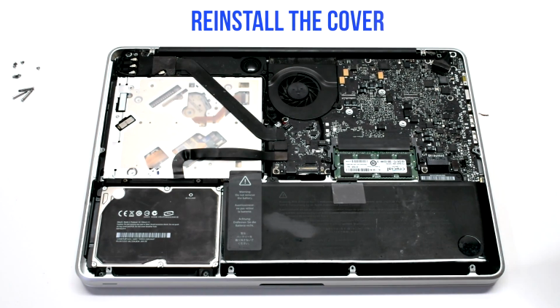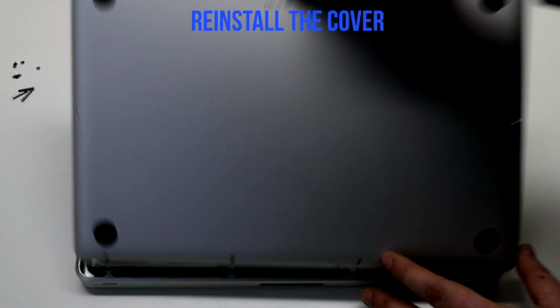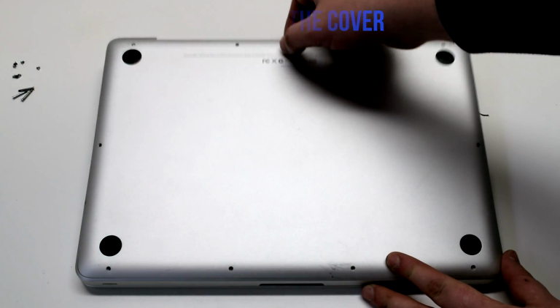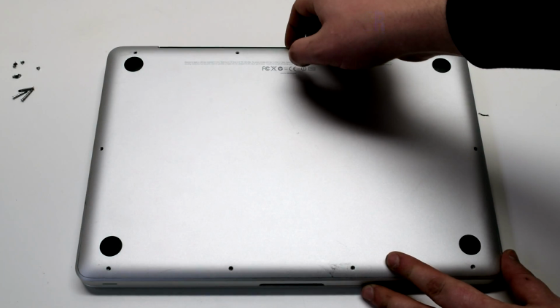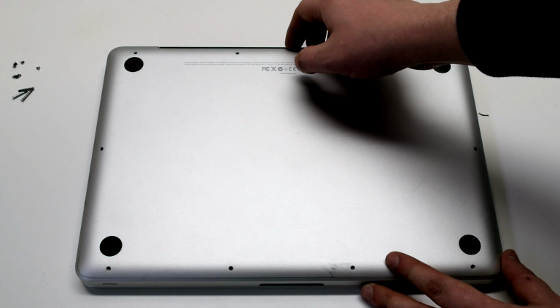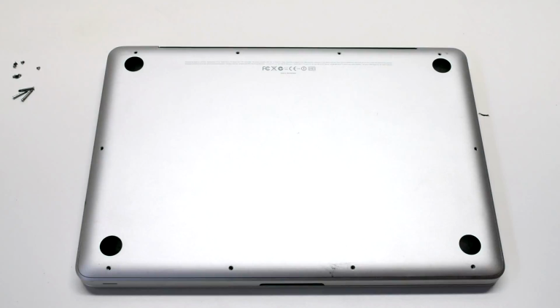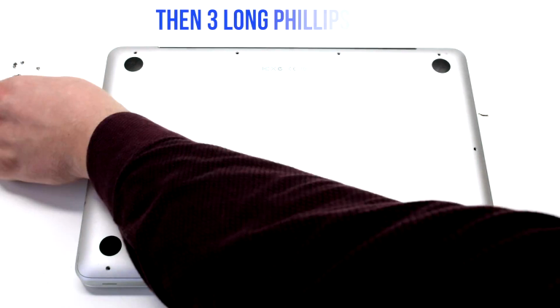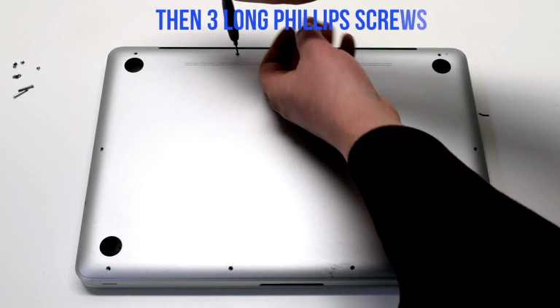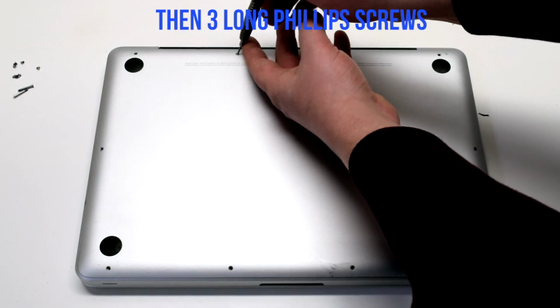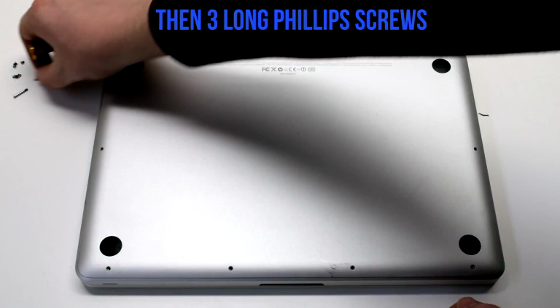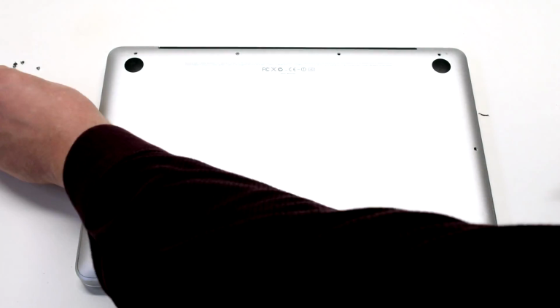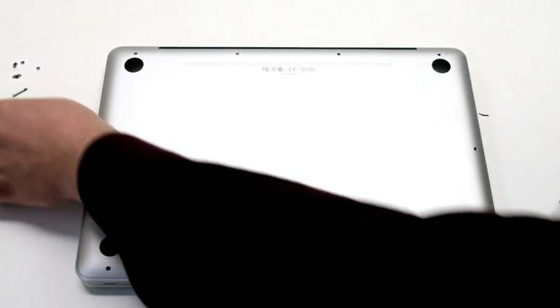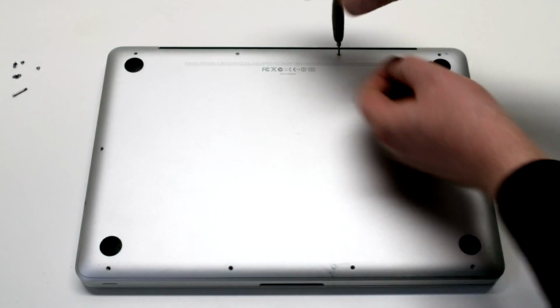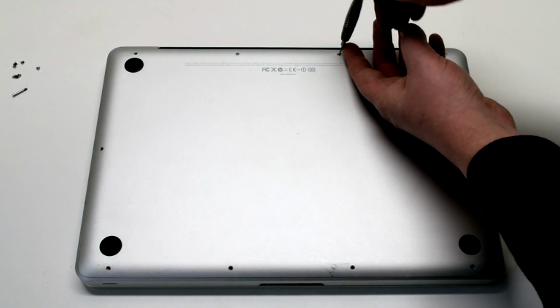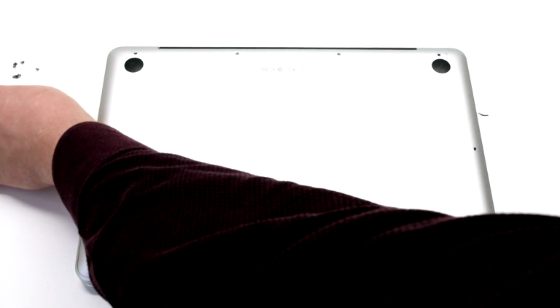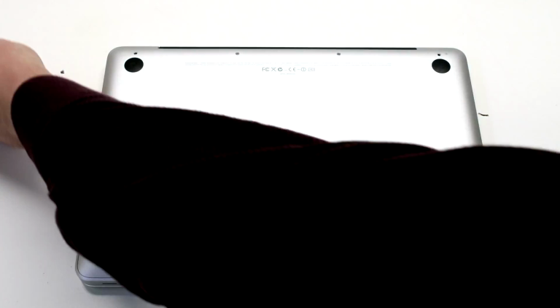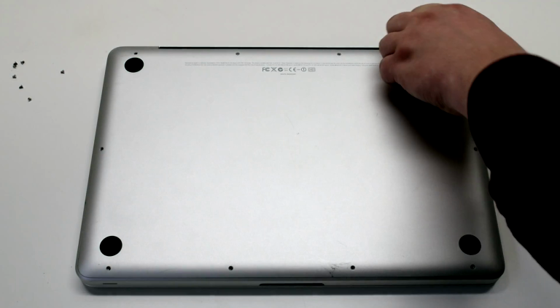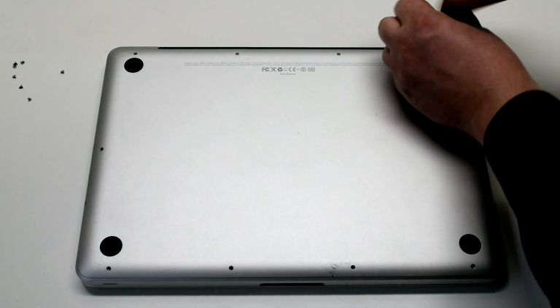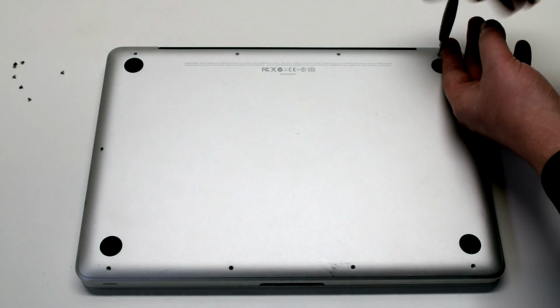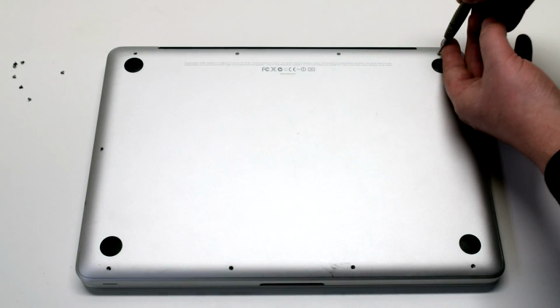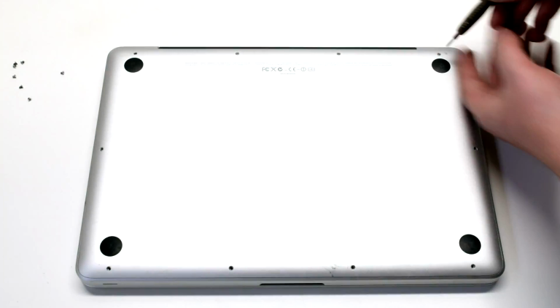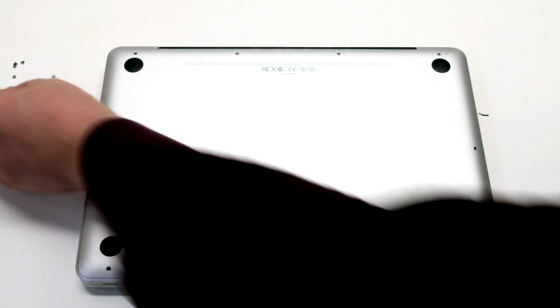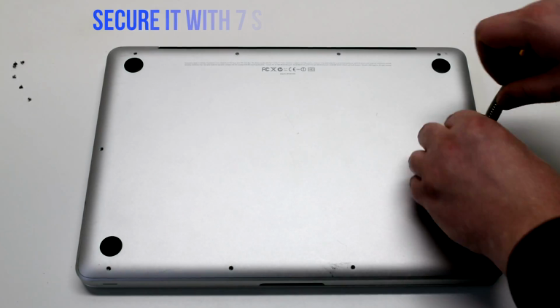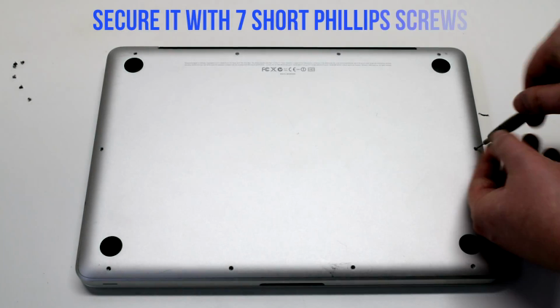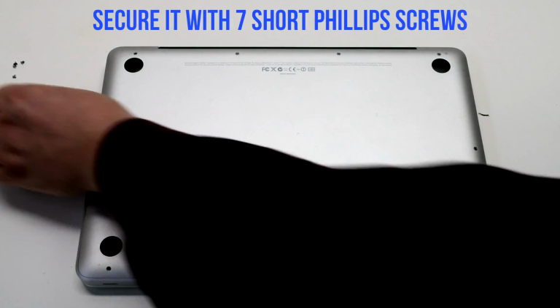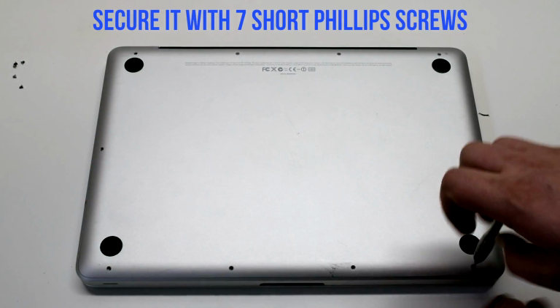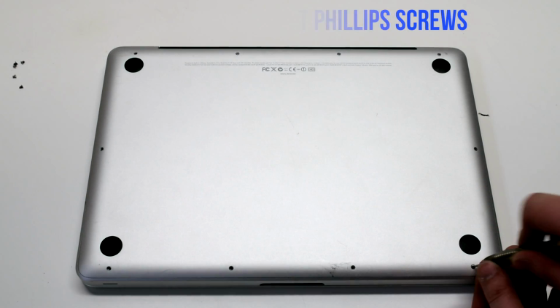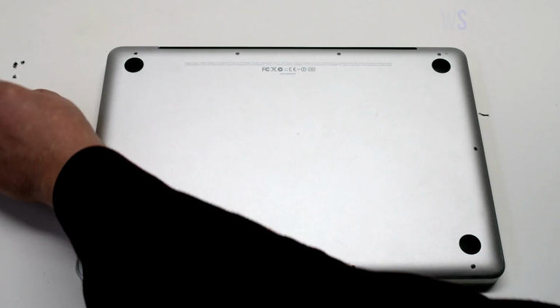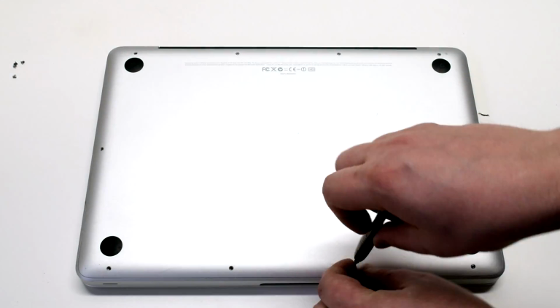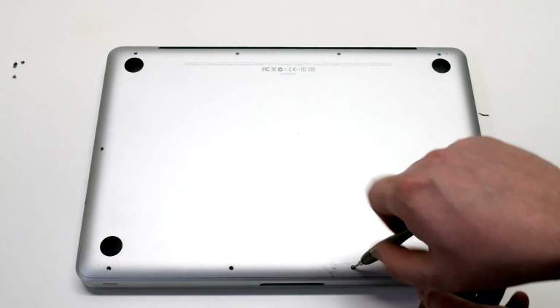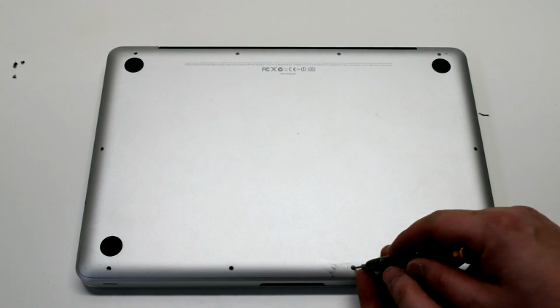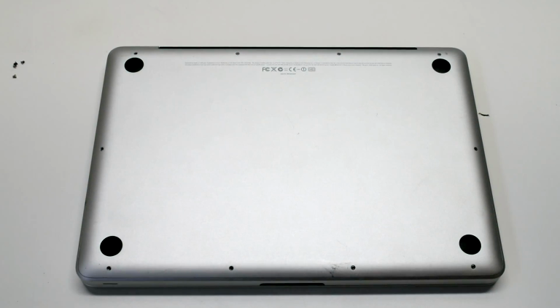Reinstall the cover. Reinstall the three long Phillips head screws first, then going around the contour of the MacBook, install the seven short Phillips head screws.